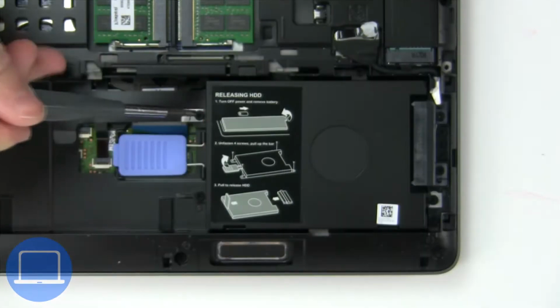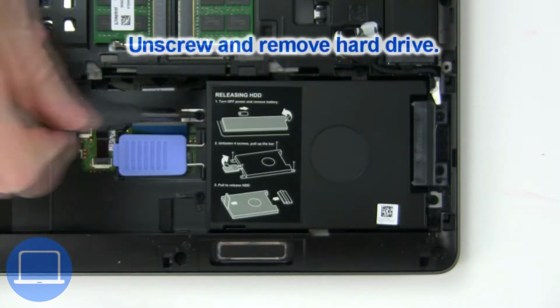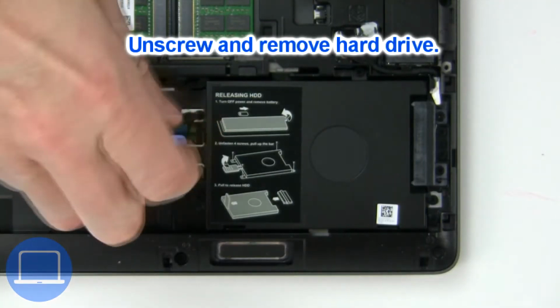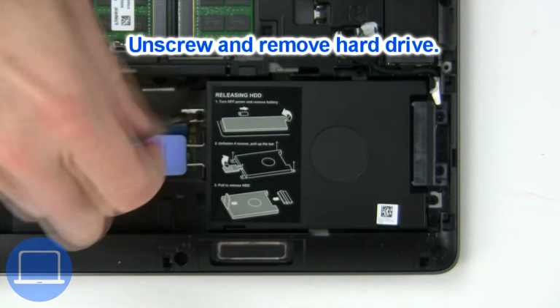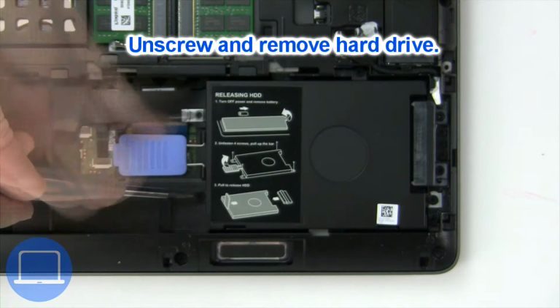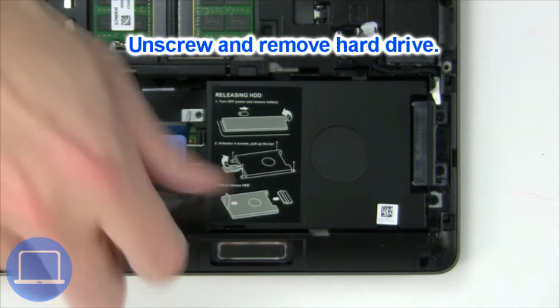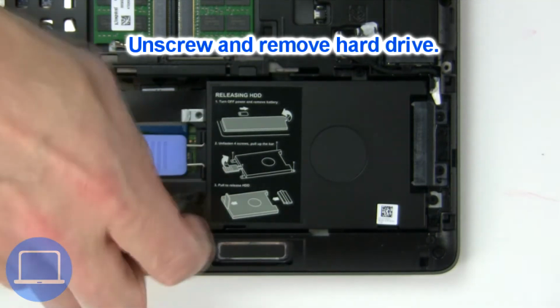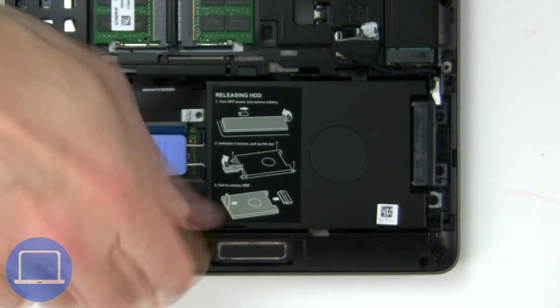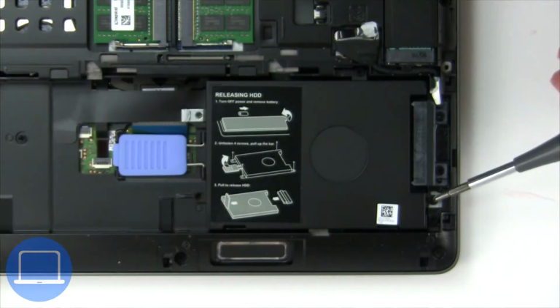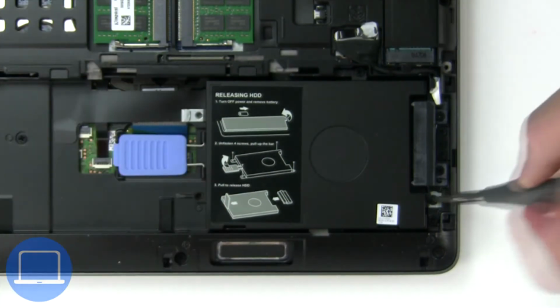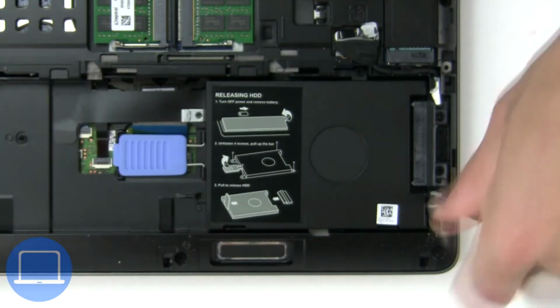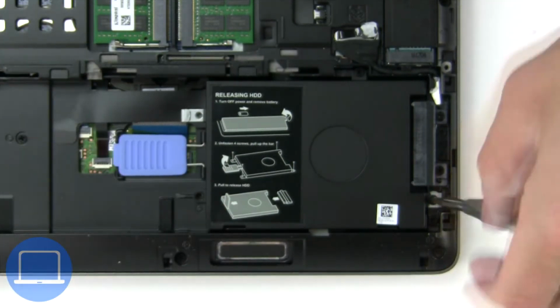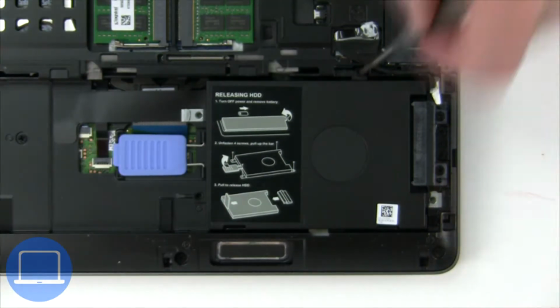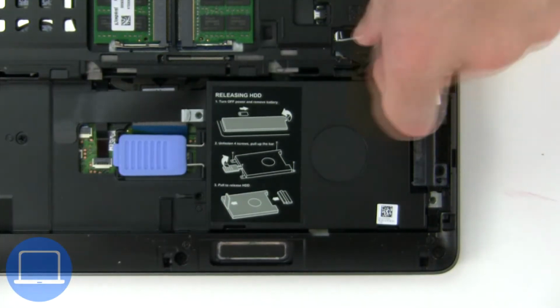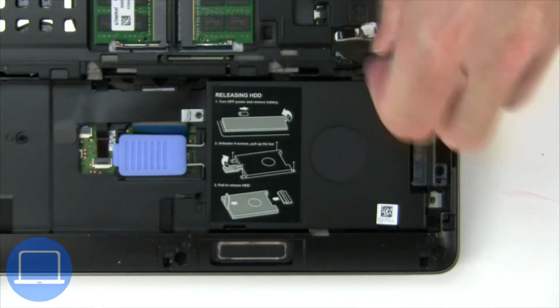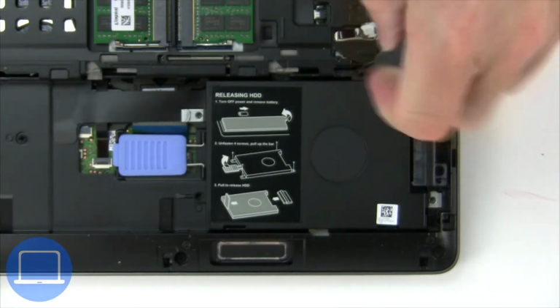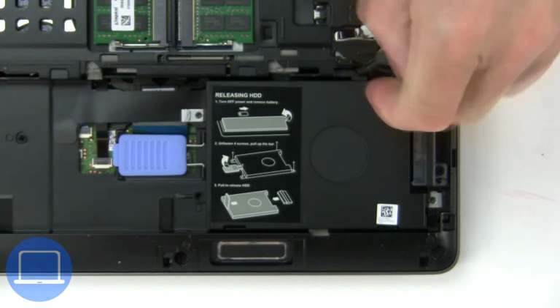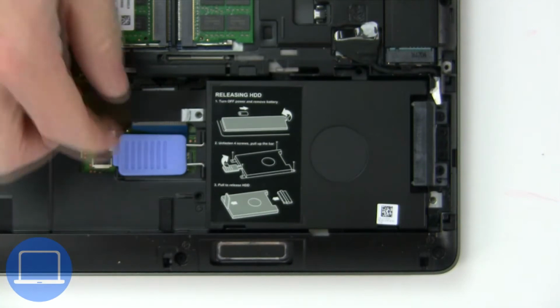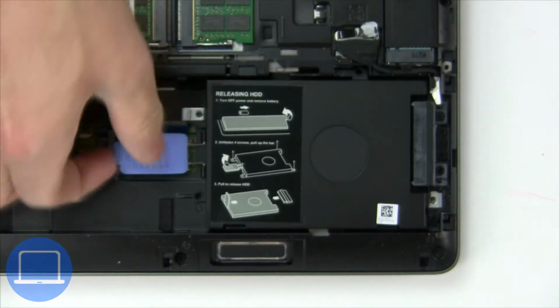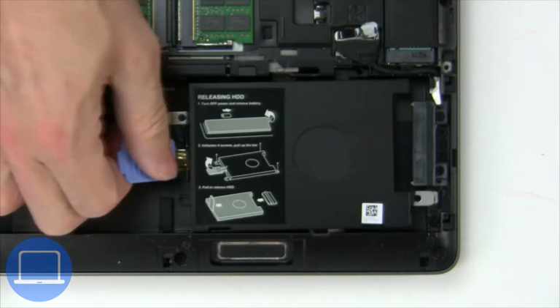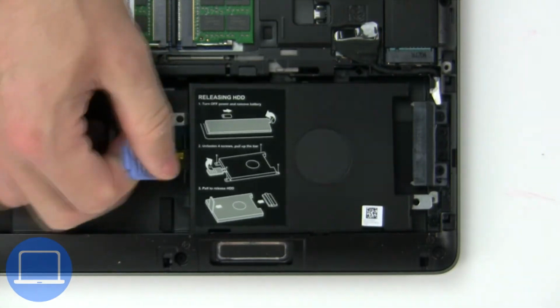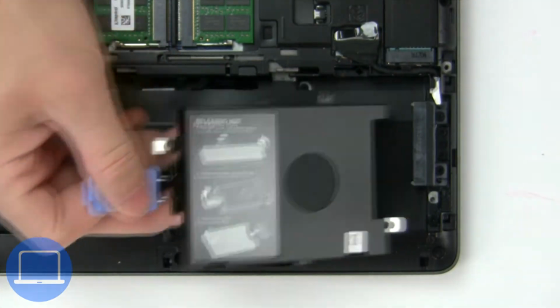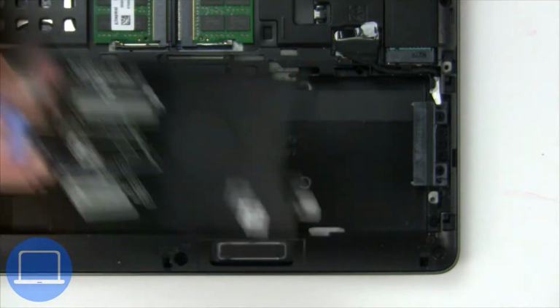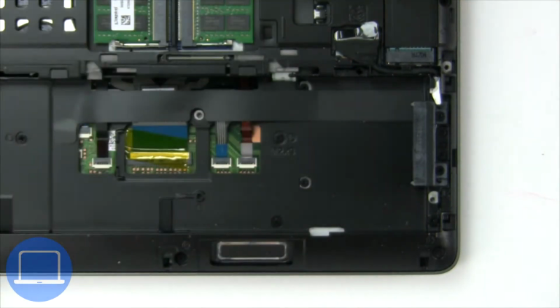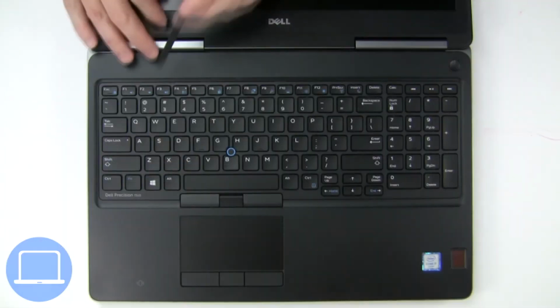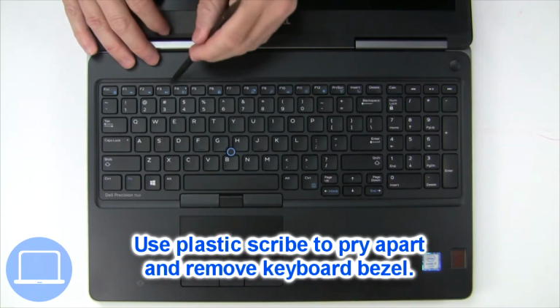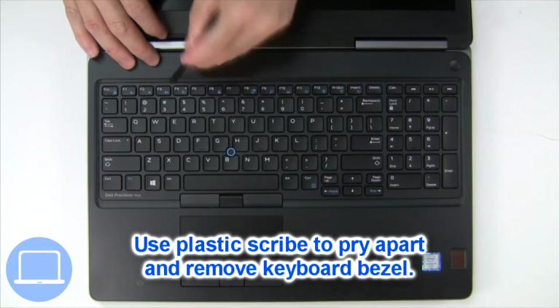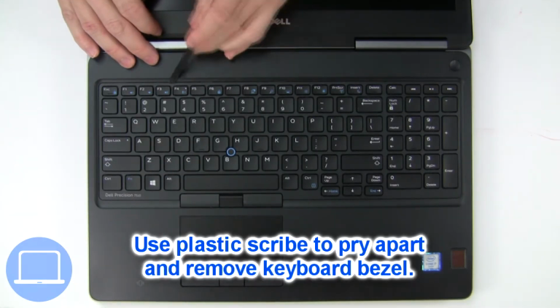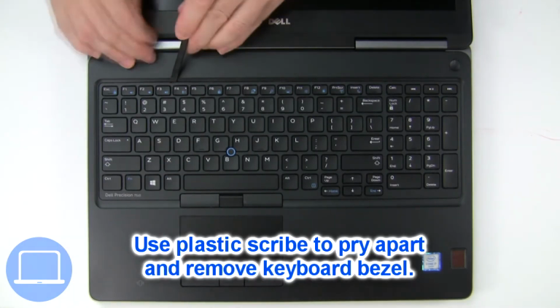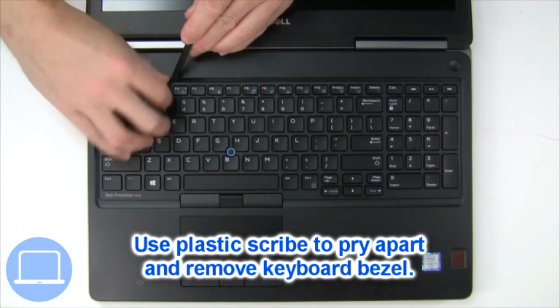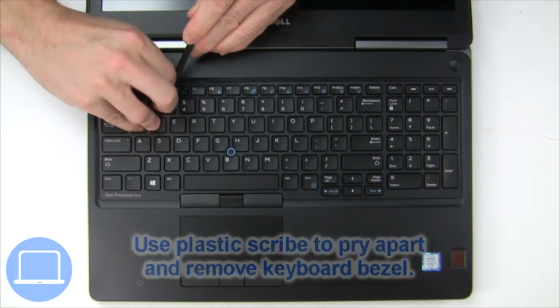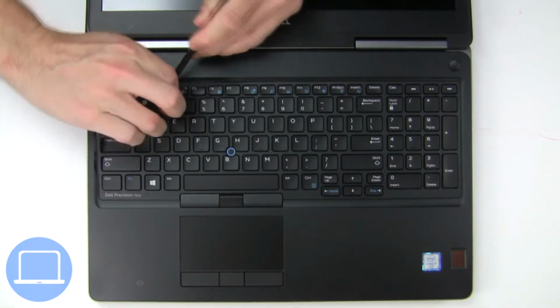Then unscrew and remove the hard drive. Next, use a thin object to pry apart and remove the keyboard bezel.